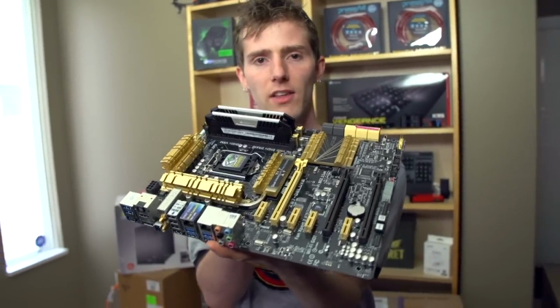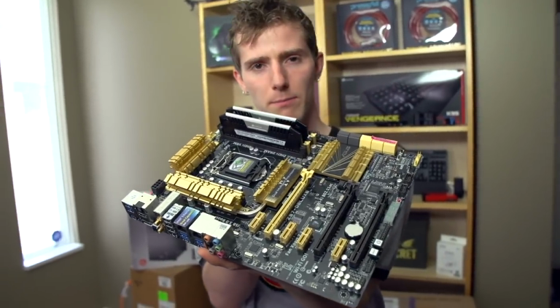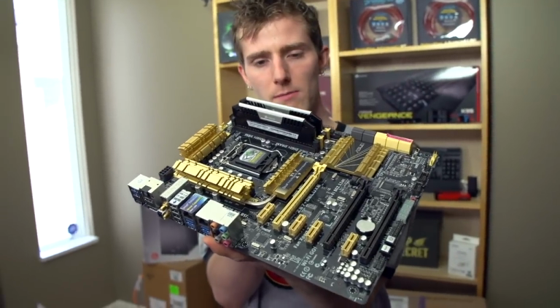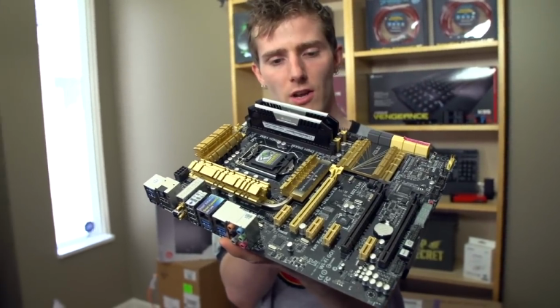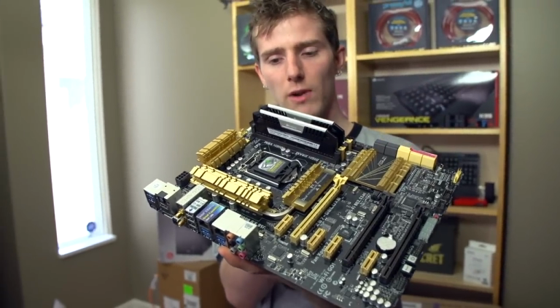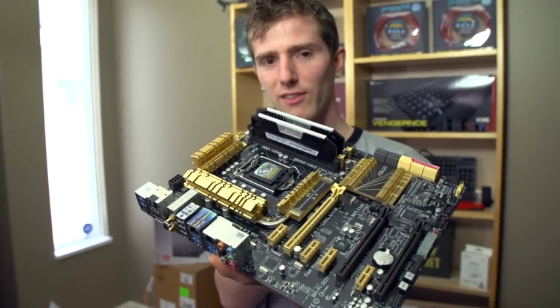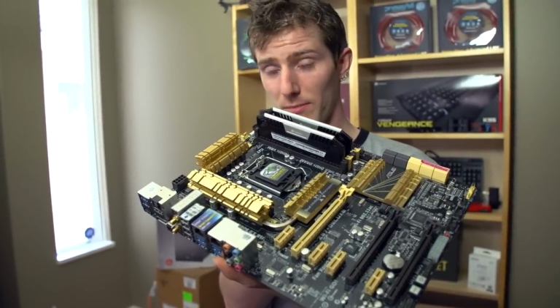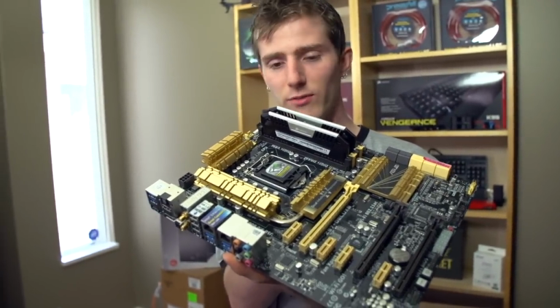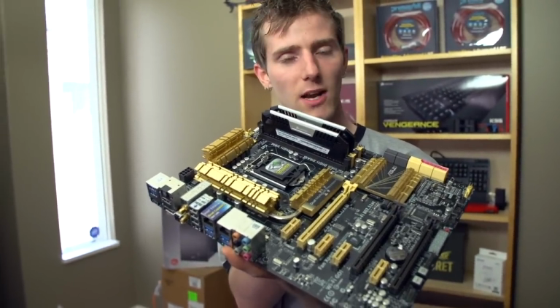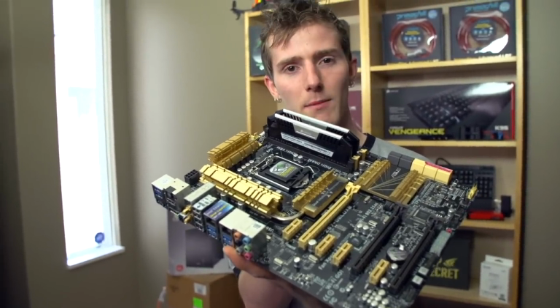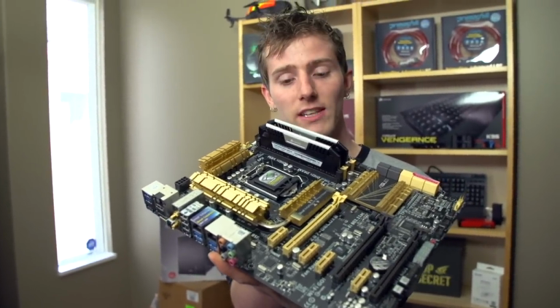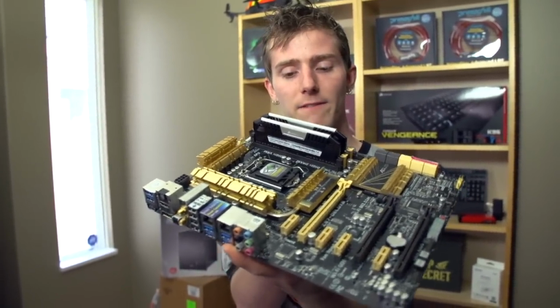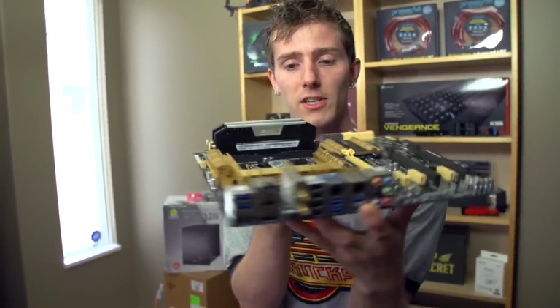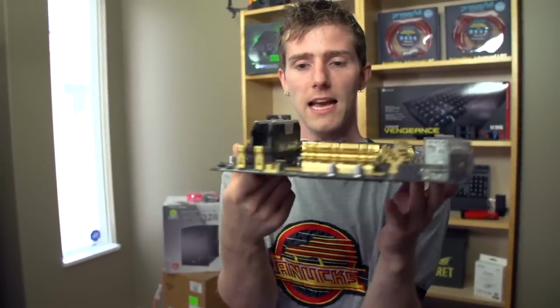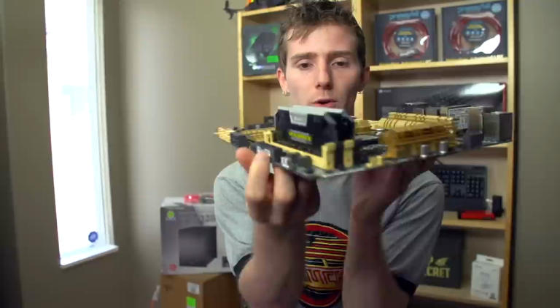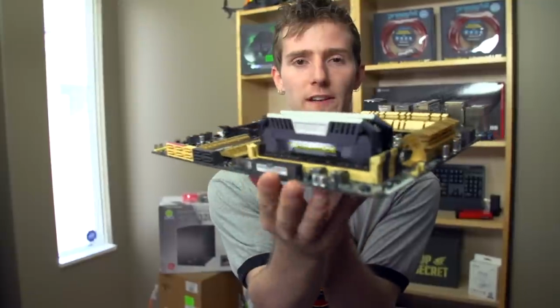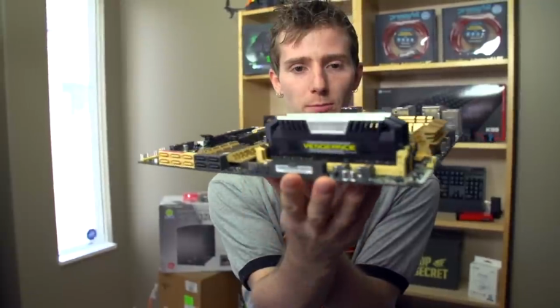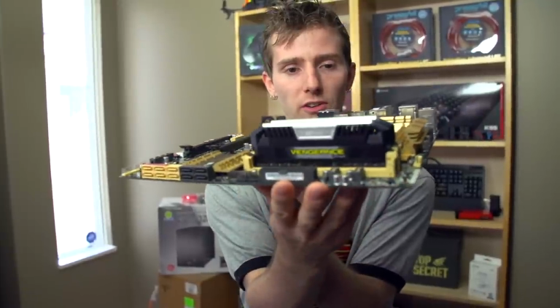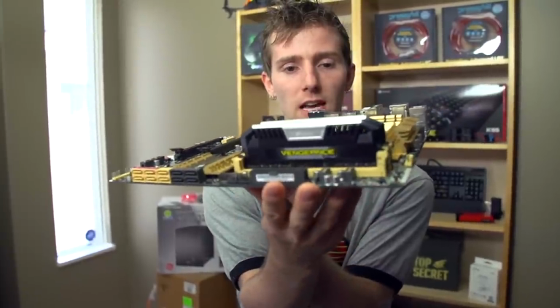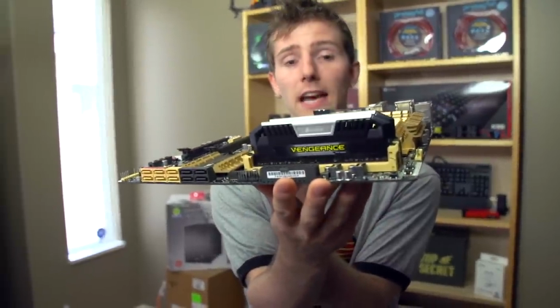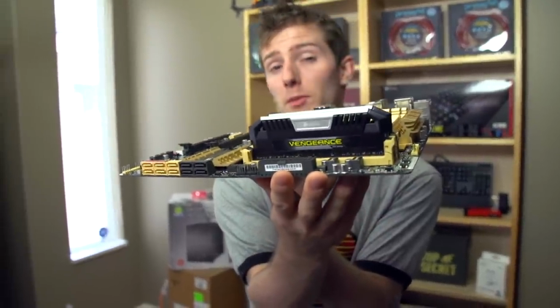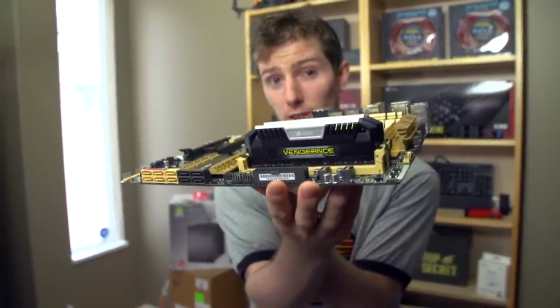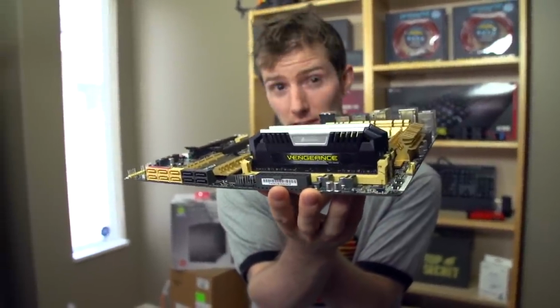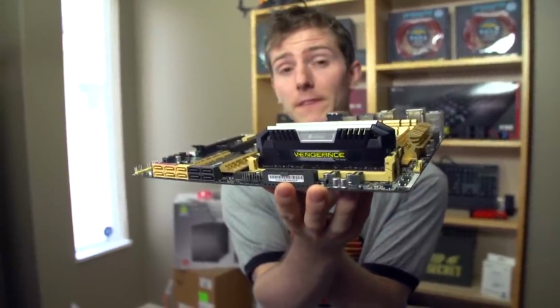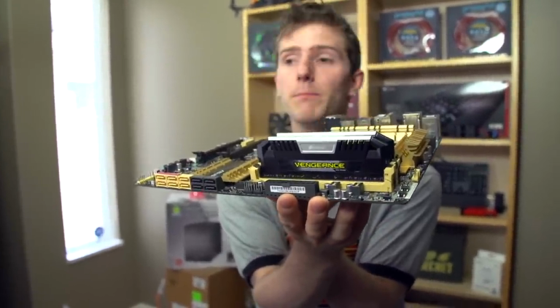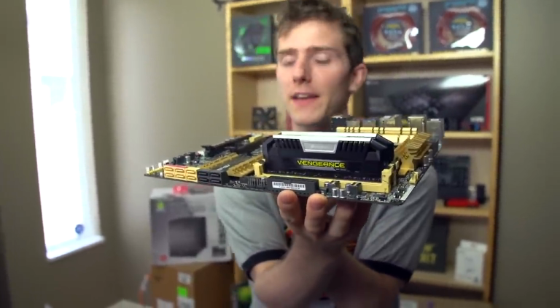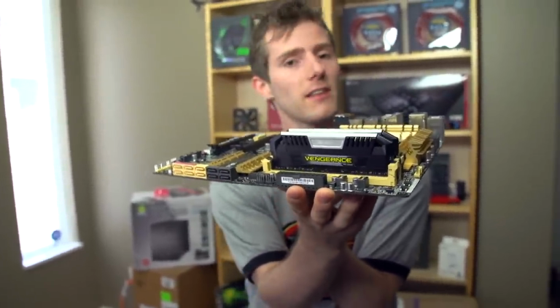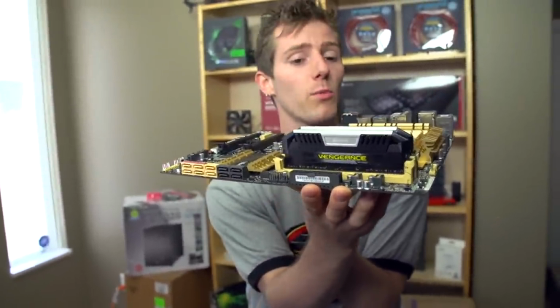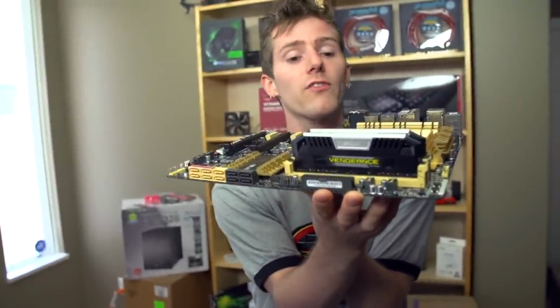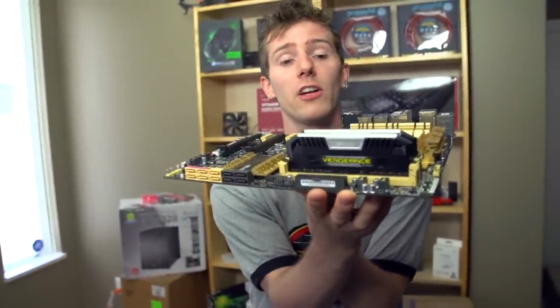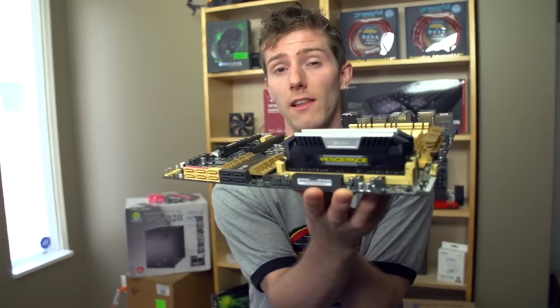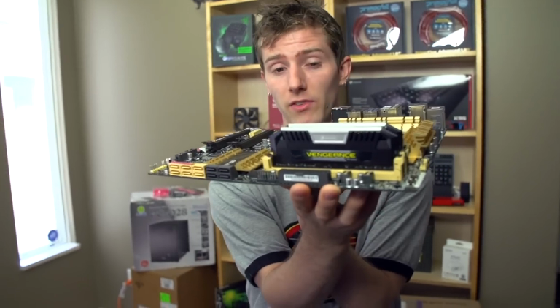That pretty much wraps this one up. Thank you for checking out my unboxing and first look at the Corsair Vengeance Pro series. Again, optimized for LGA 1150, but that isn't to say that it won't work just fine on LGA 1155.